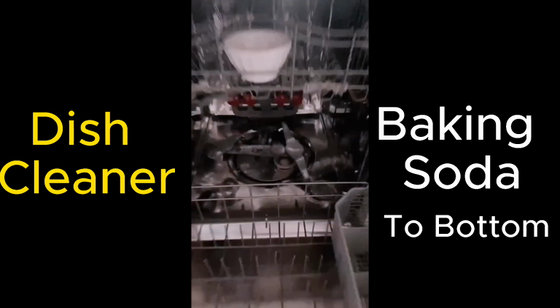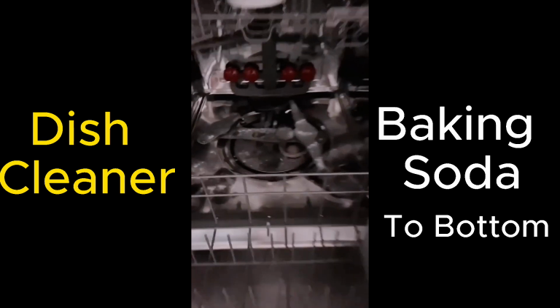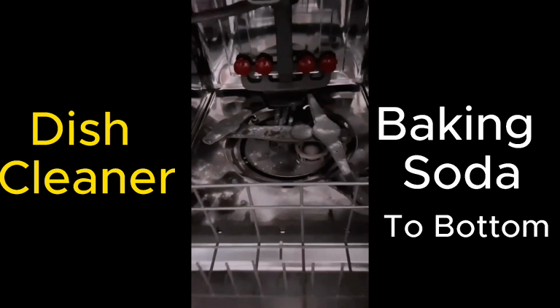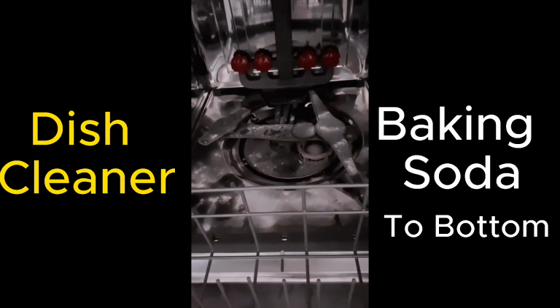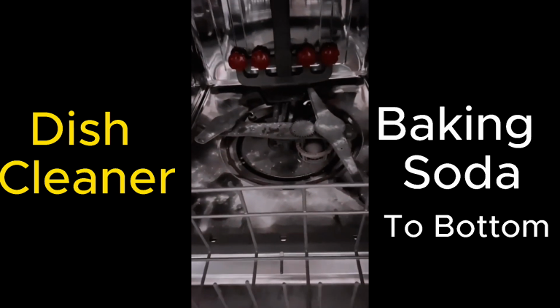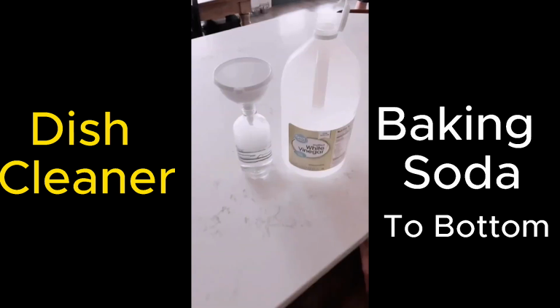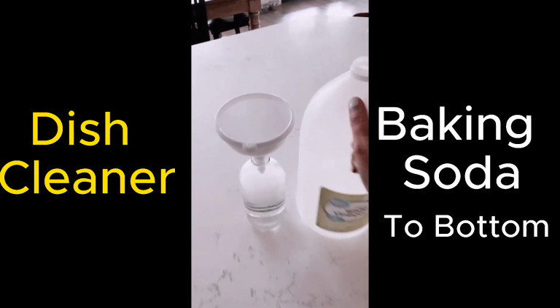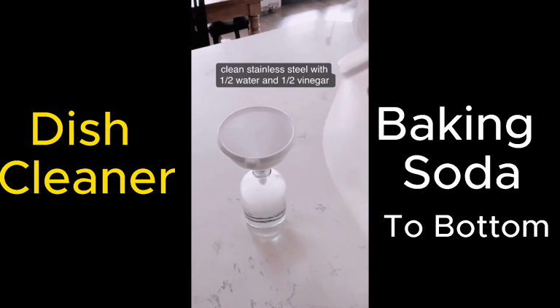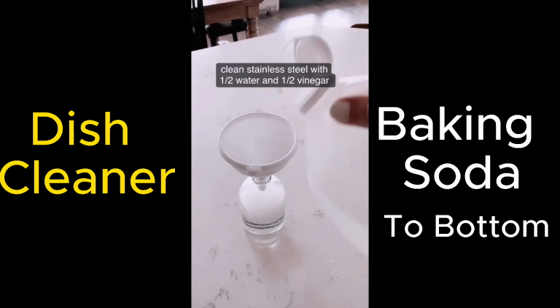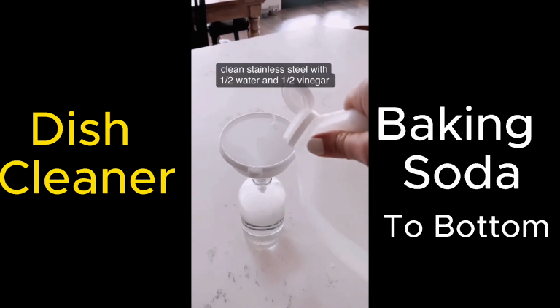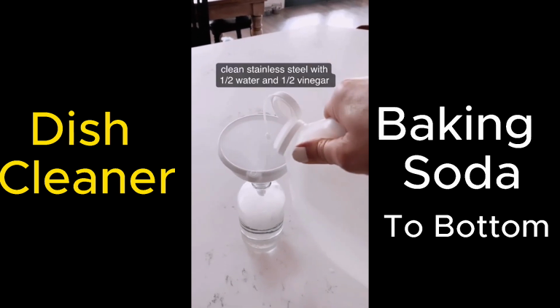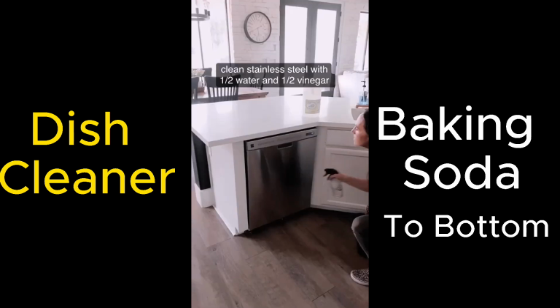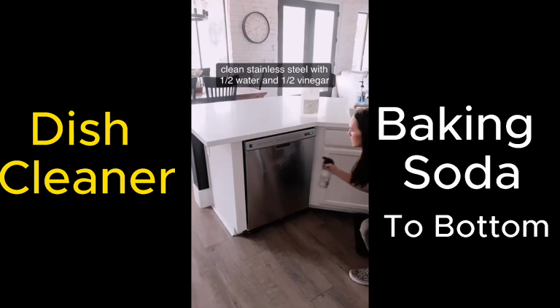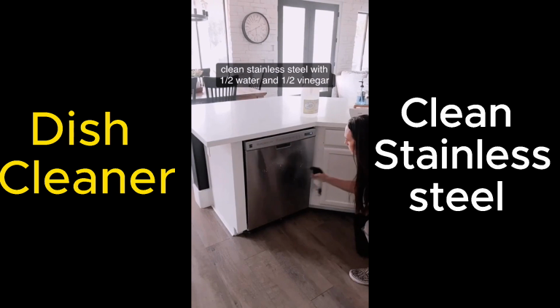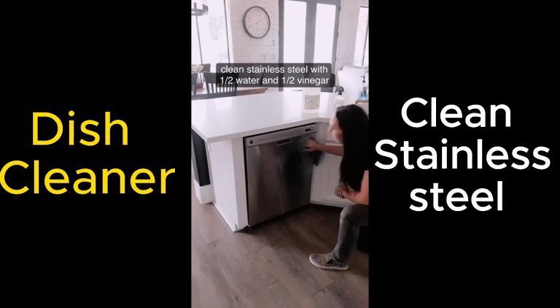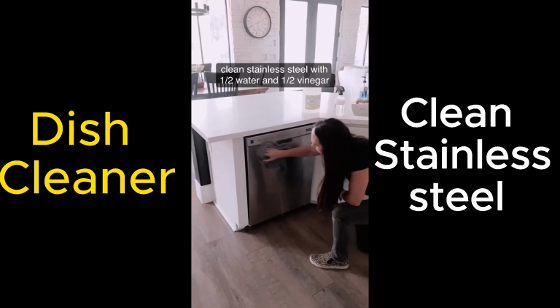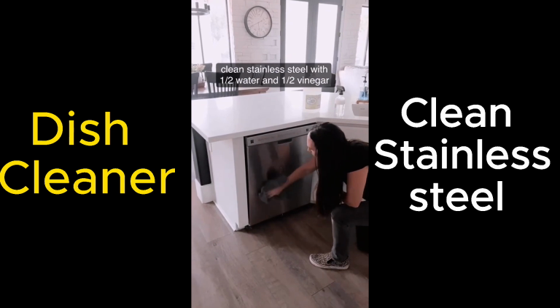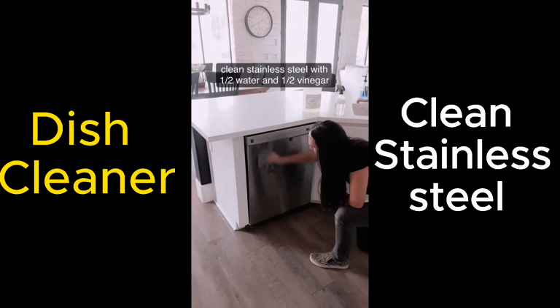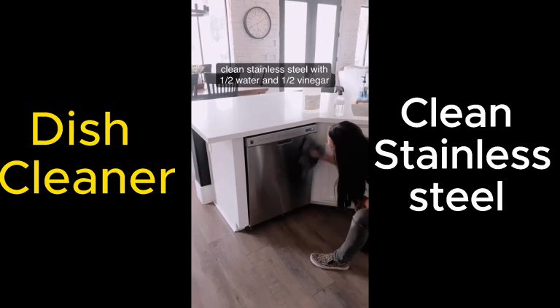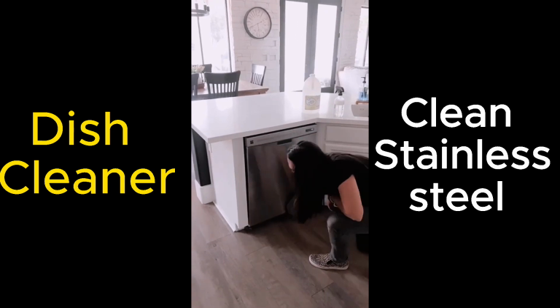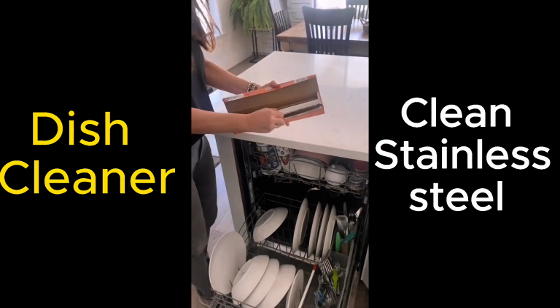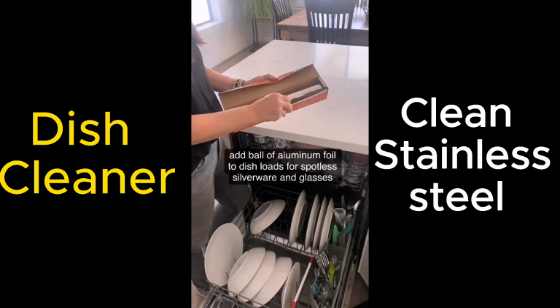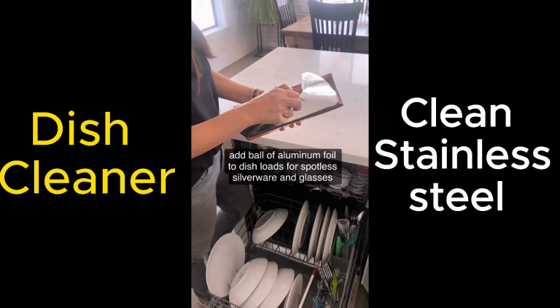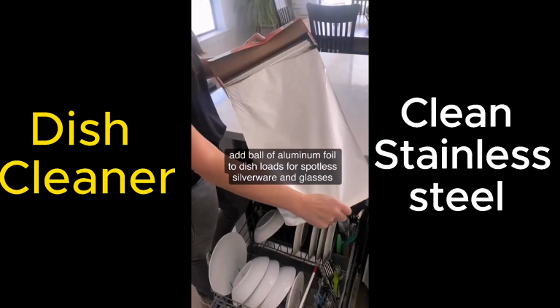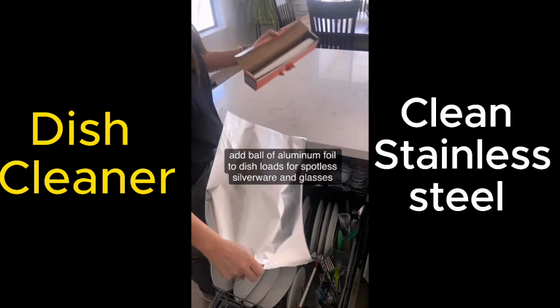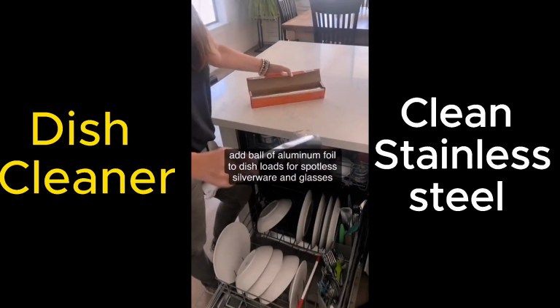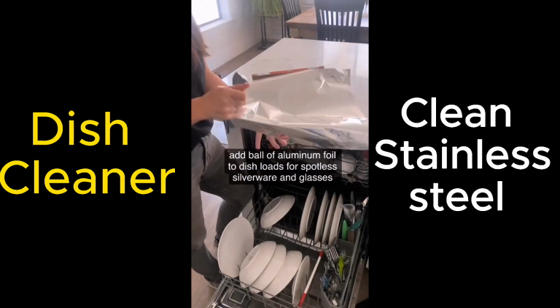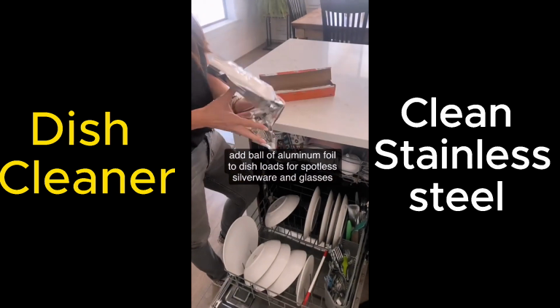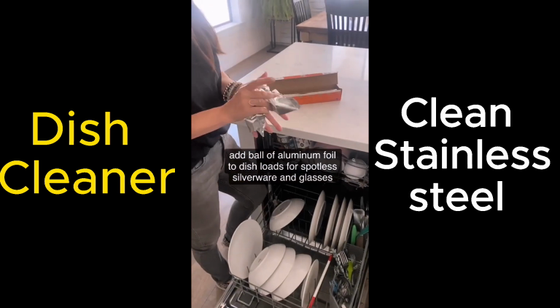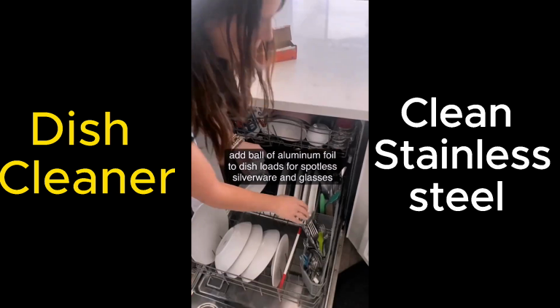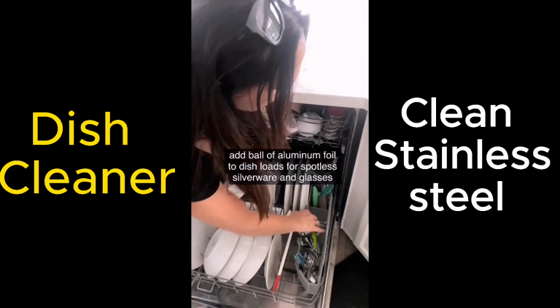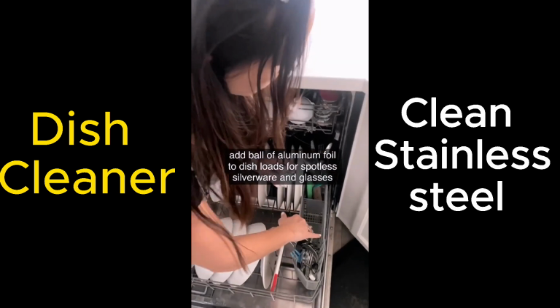Keep your stainless steel clean and shiny with half water, half vinegar in a spray bottle — wipe down with a cloth. Keep silverware and glasses spotless by putting a ball of aluminum foil in with your load.